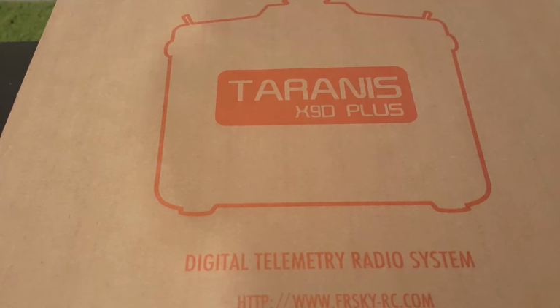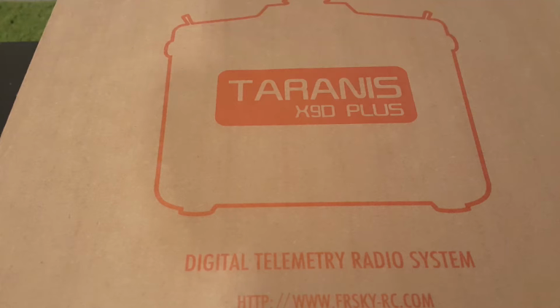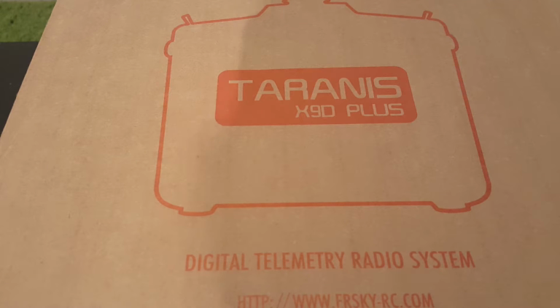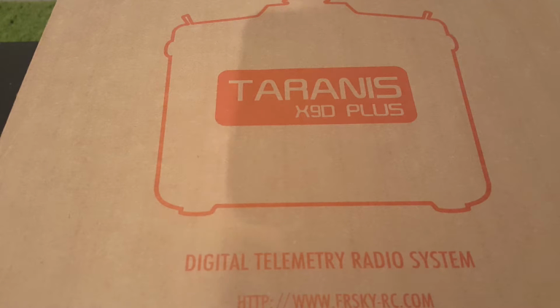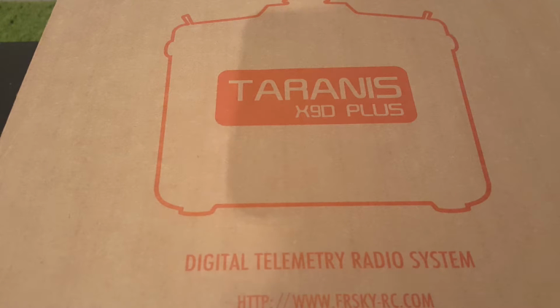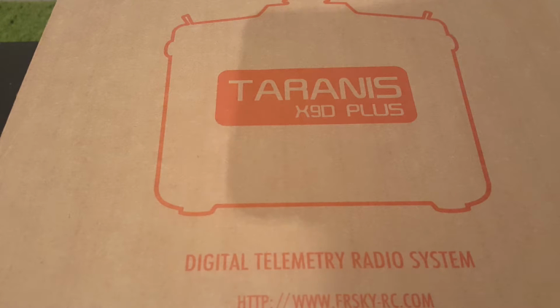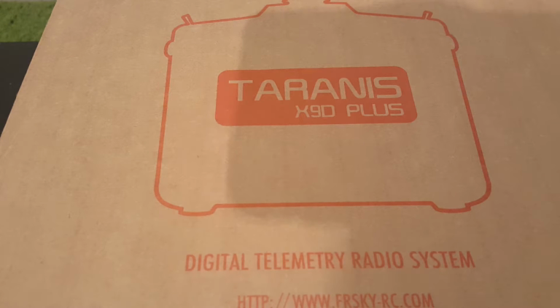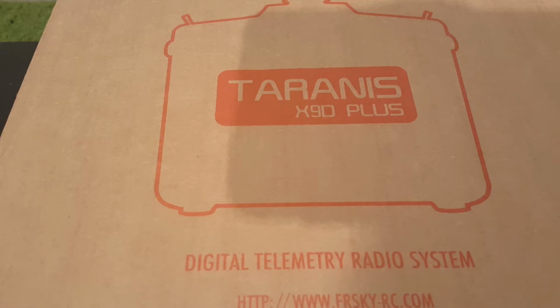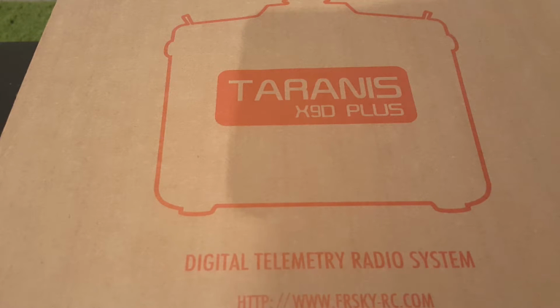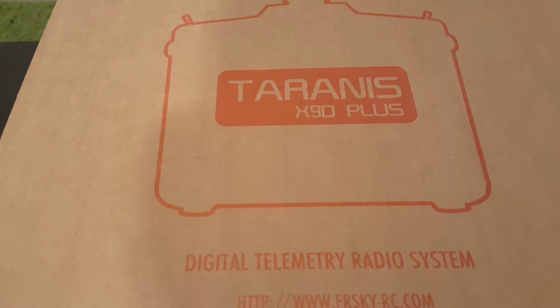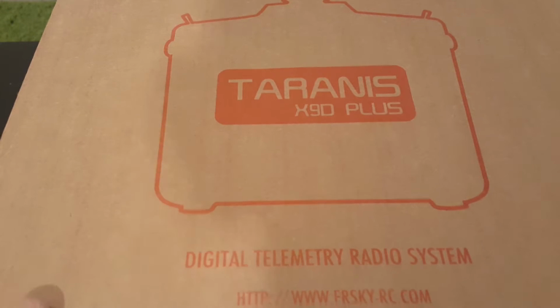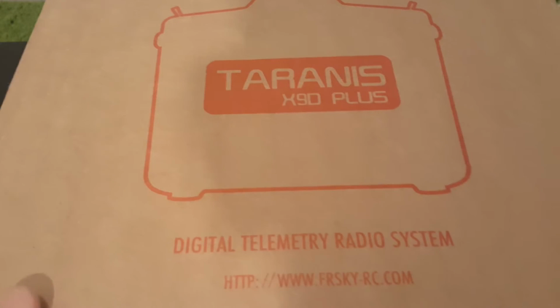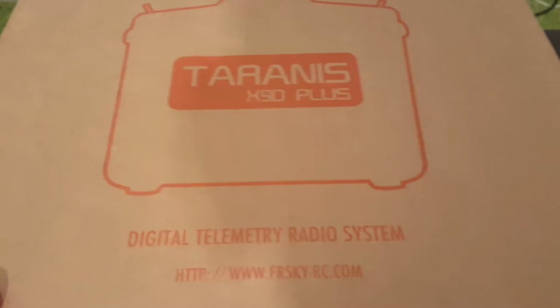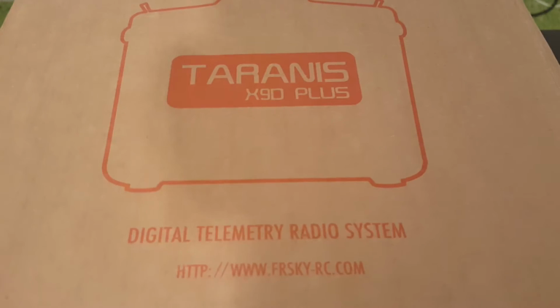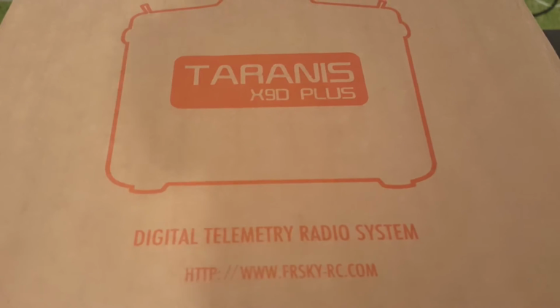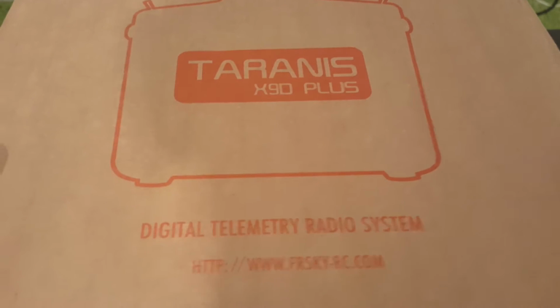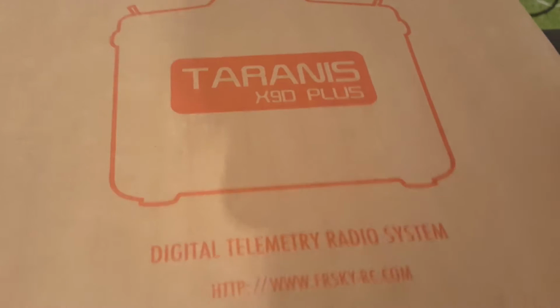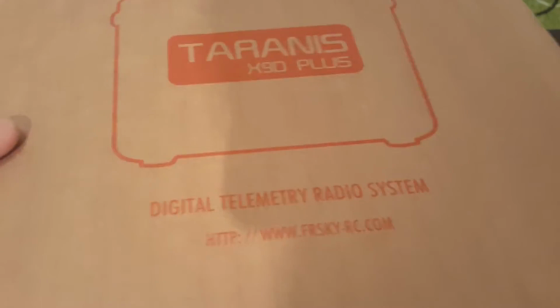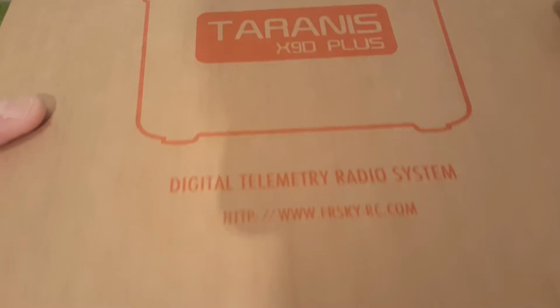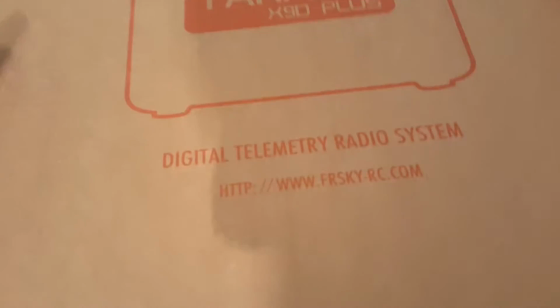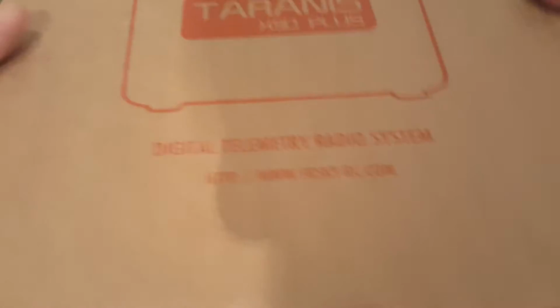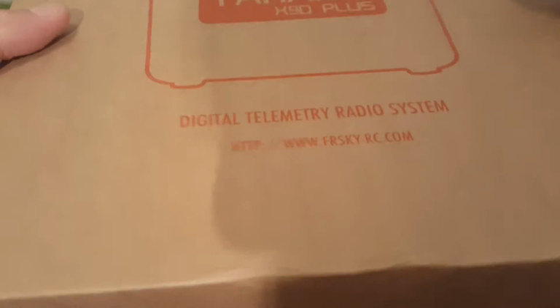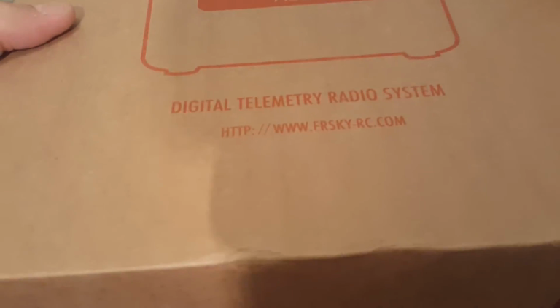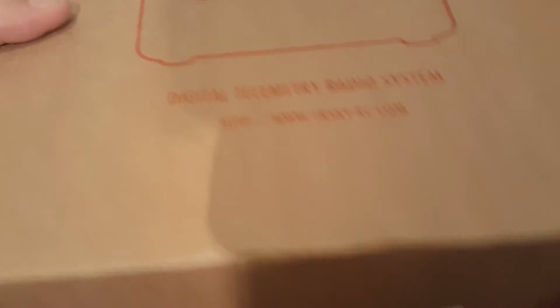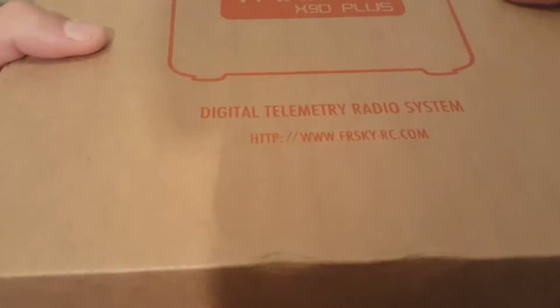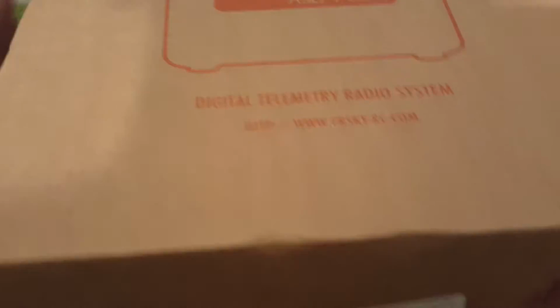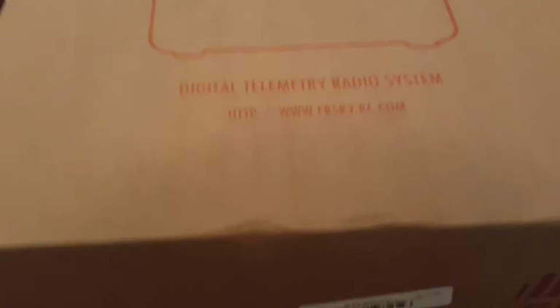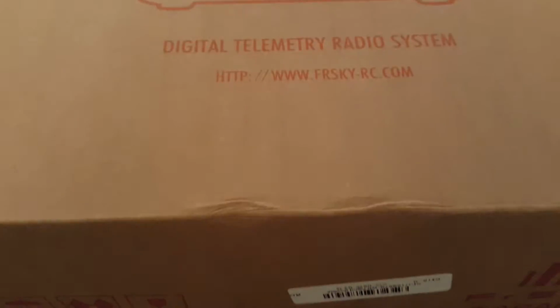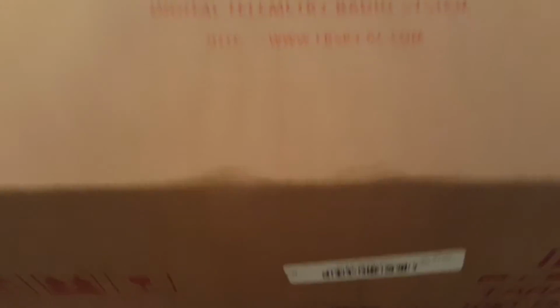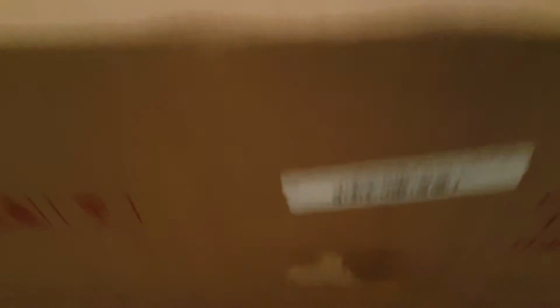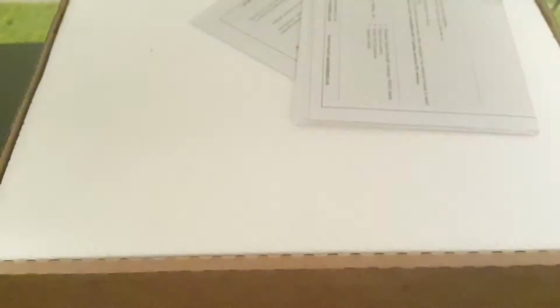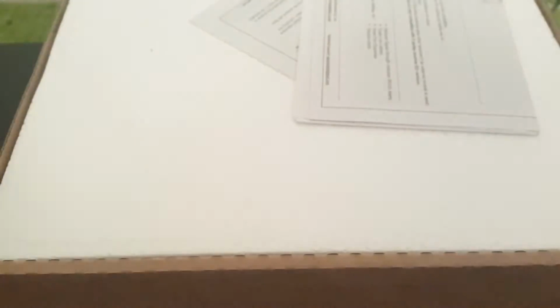Hi, here's the quick unboxing of the Taranis X9D Plus. Let's open it up and see what we have inside.